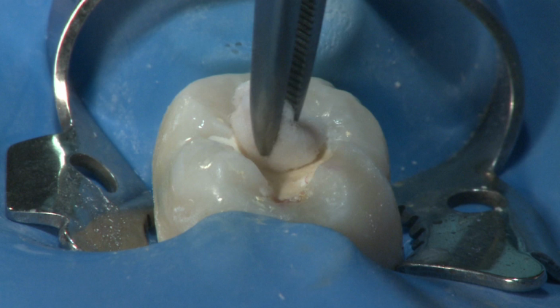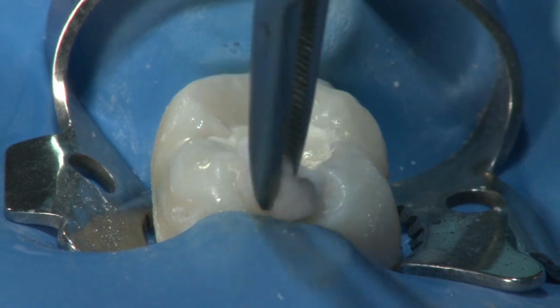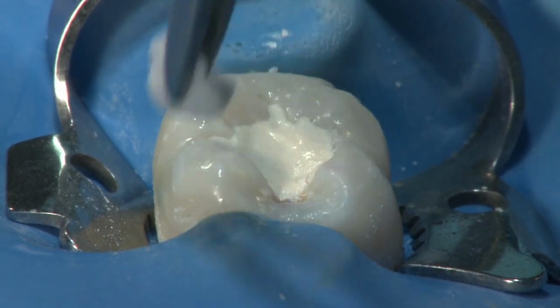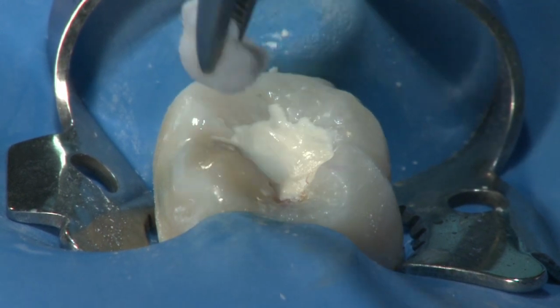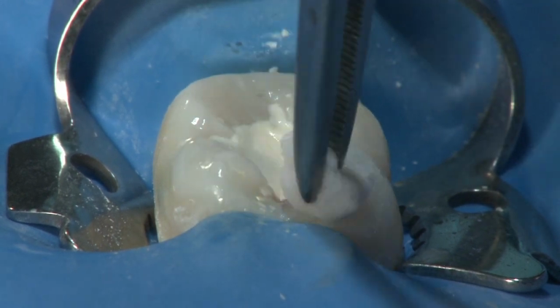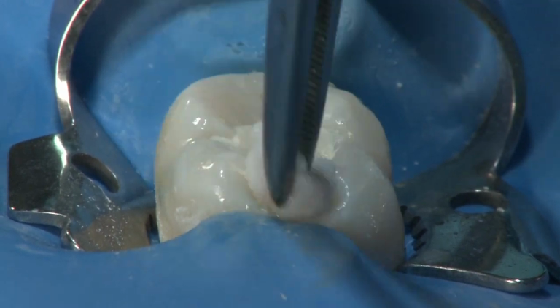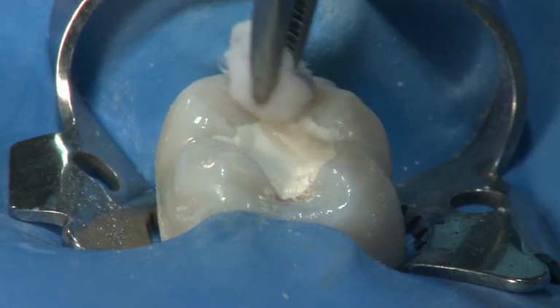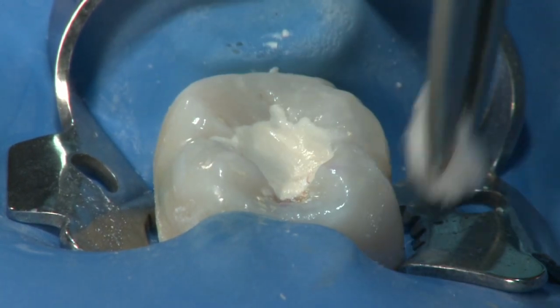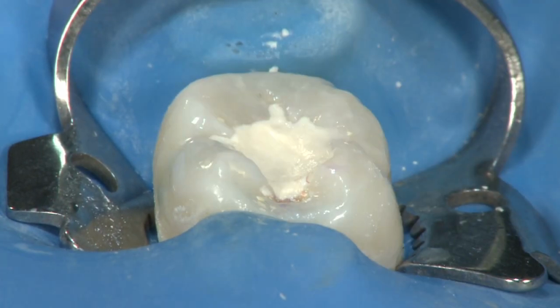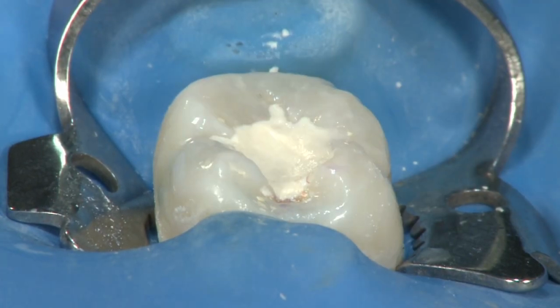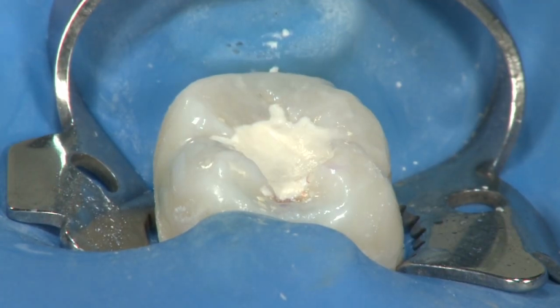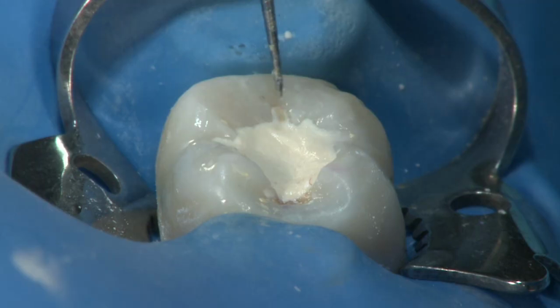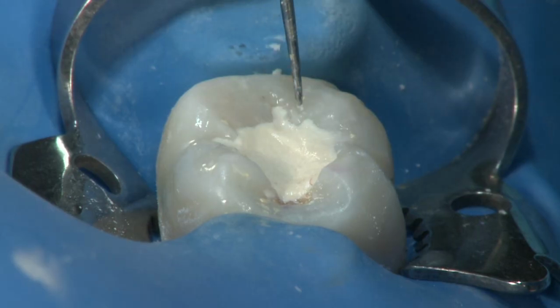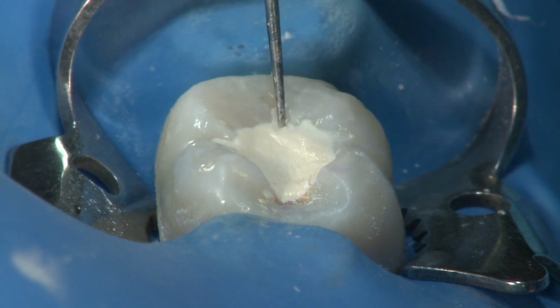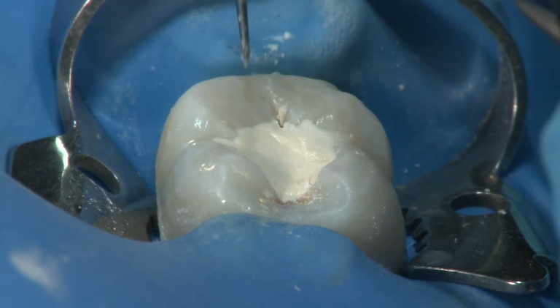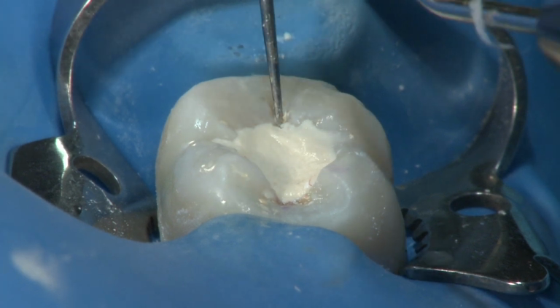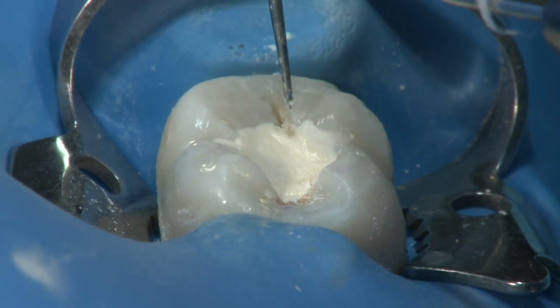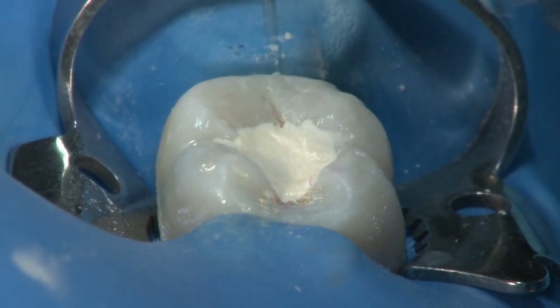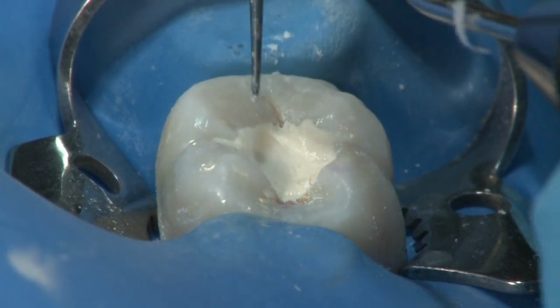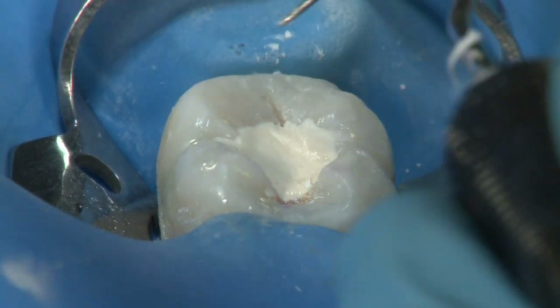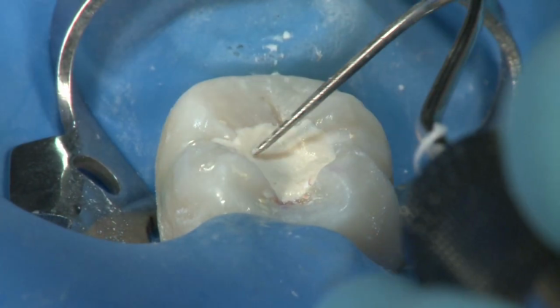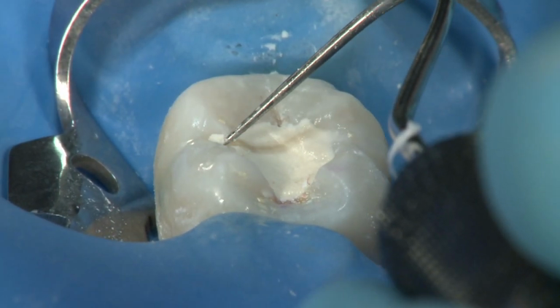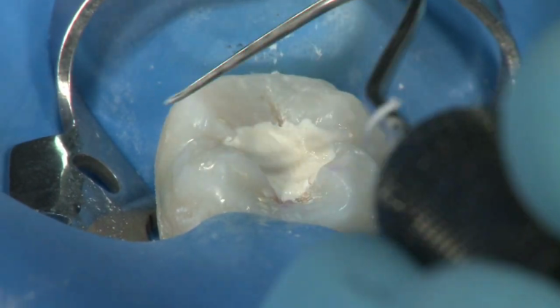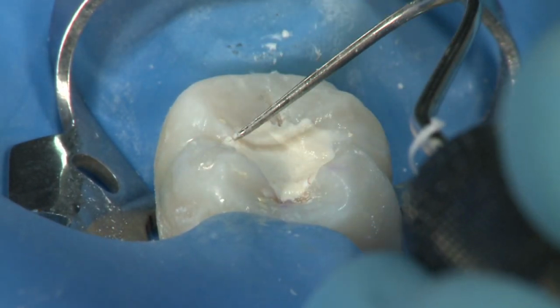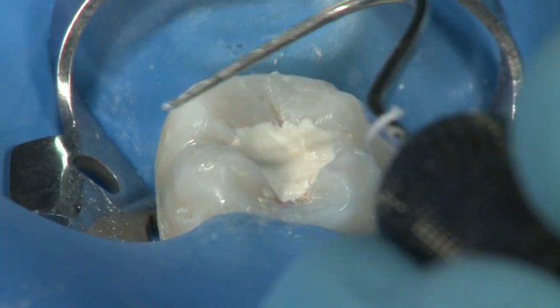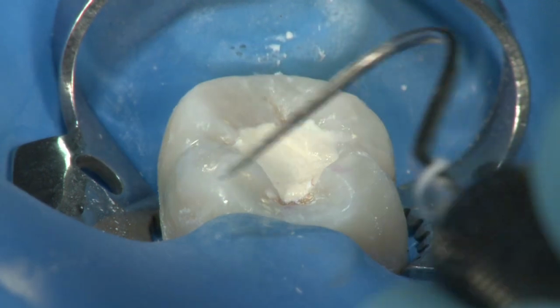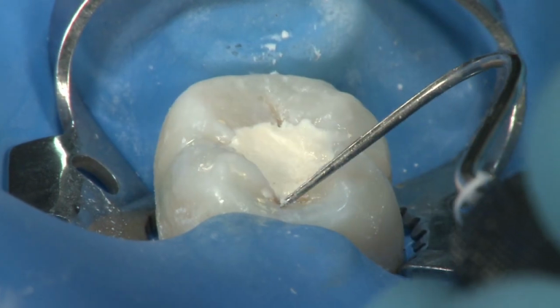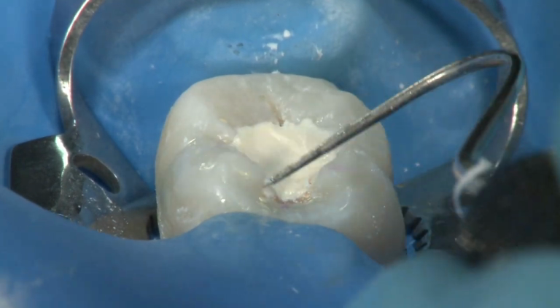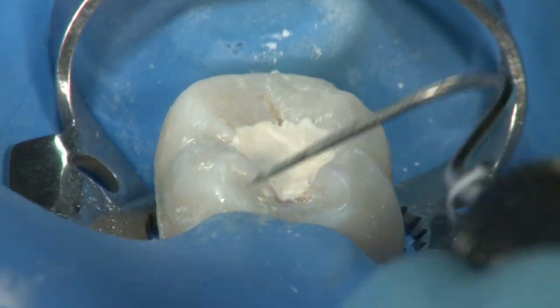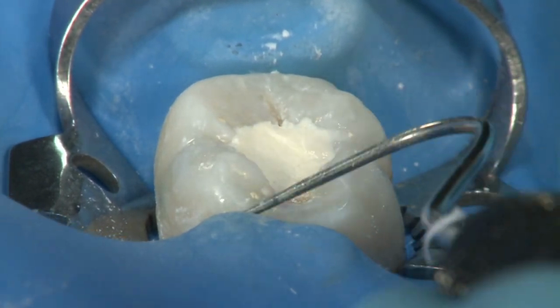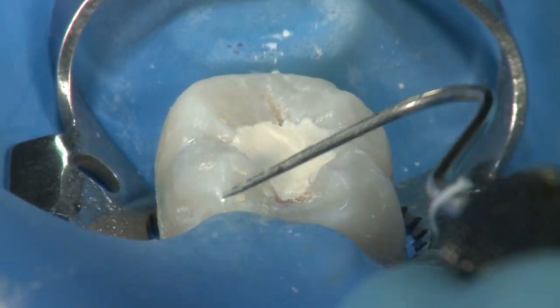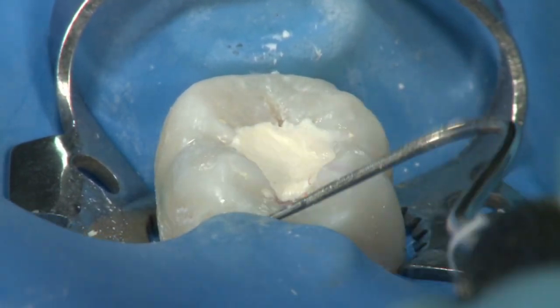Throughout this procedure, we've demonstrated how effective minimally invasive endodontics can be performed in a safe but efficient manner. By using the natural anatomy of the tooth as a guide, dentin is preserved, thus maintaining the strength of the natural tooth.